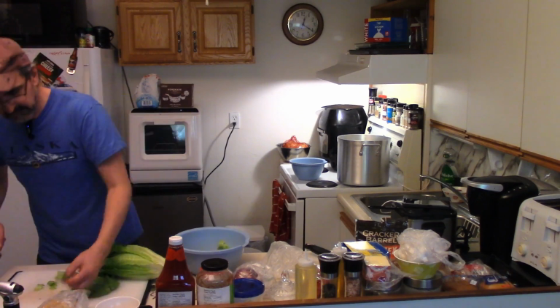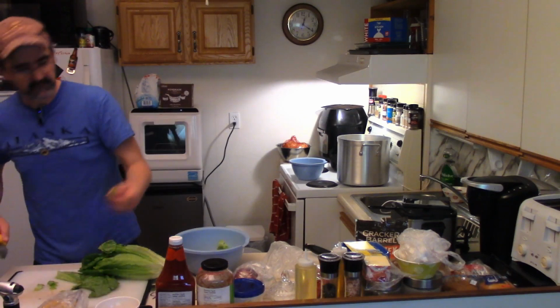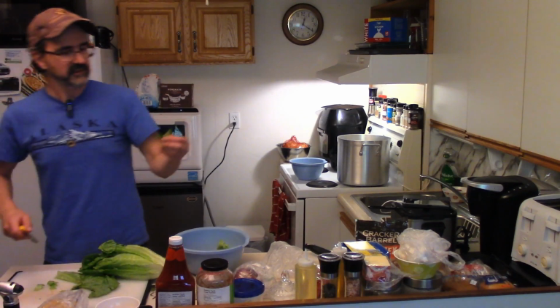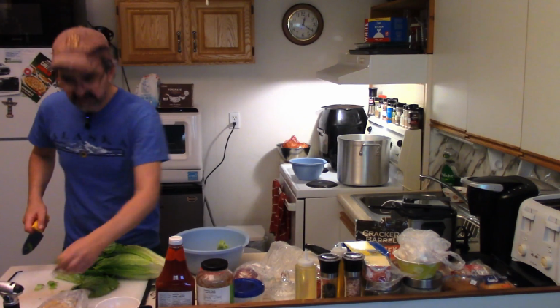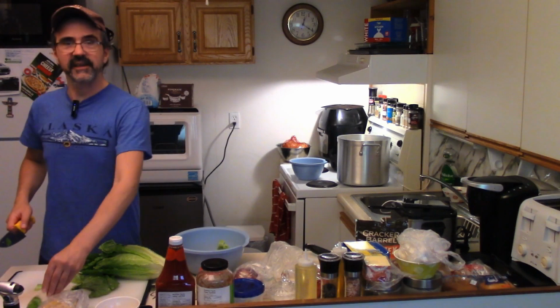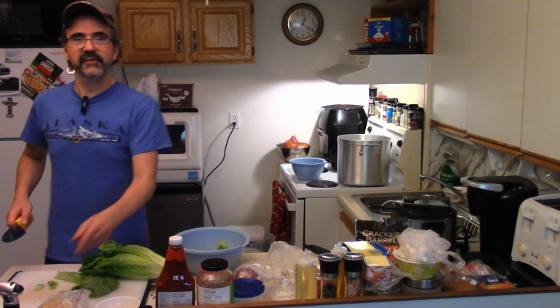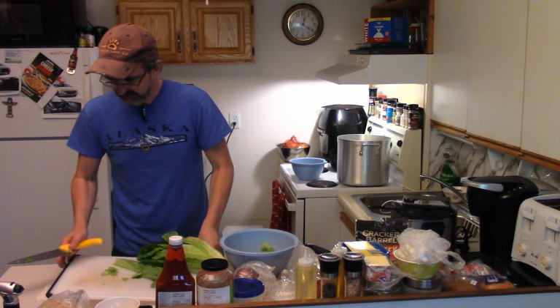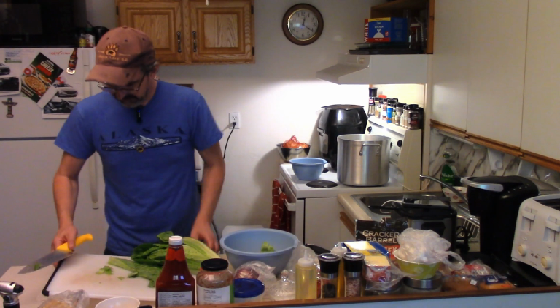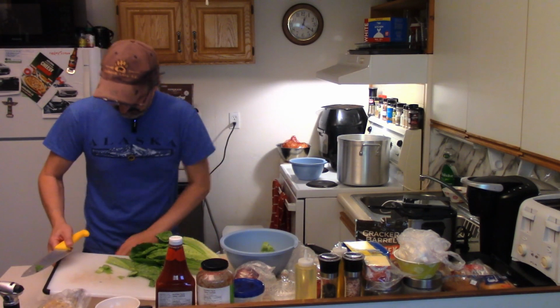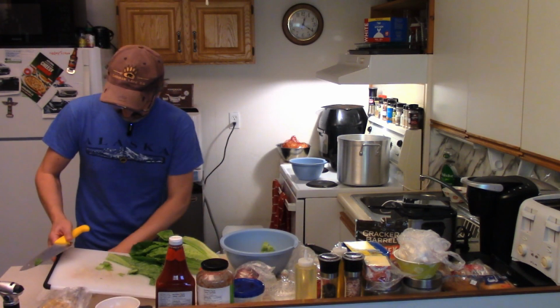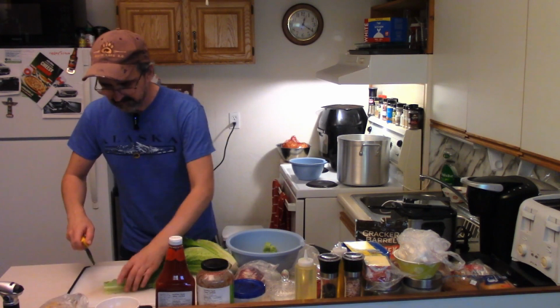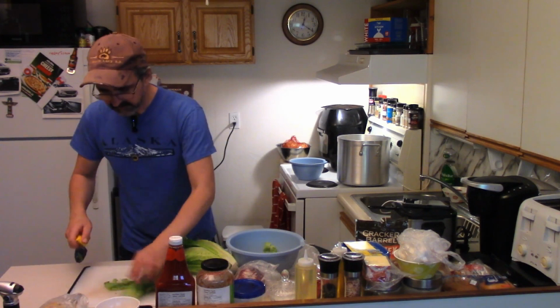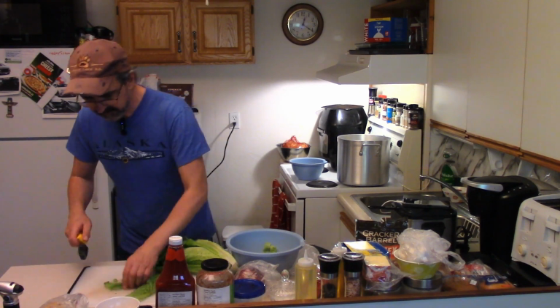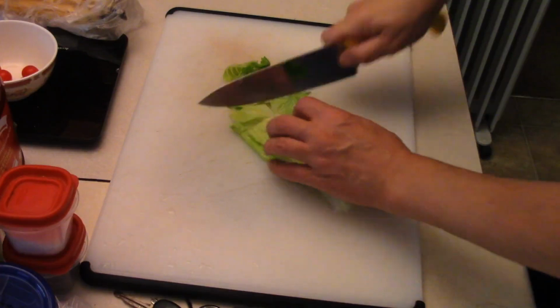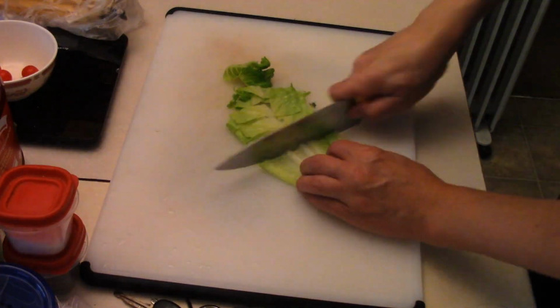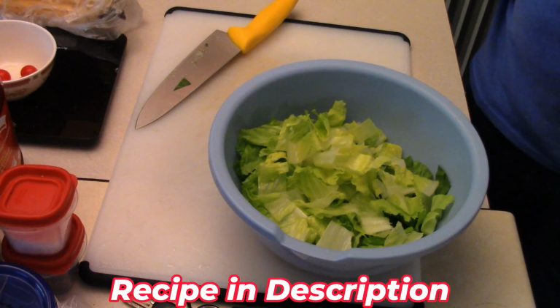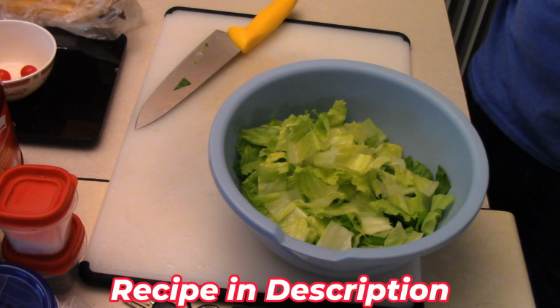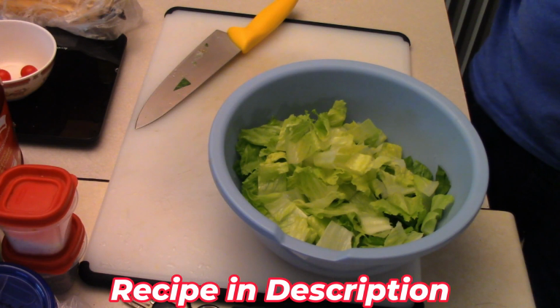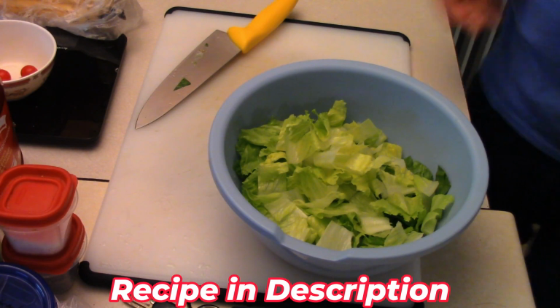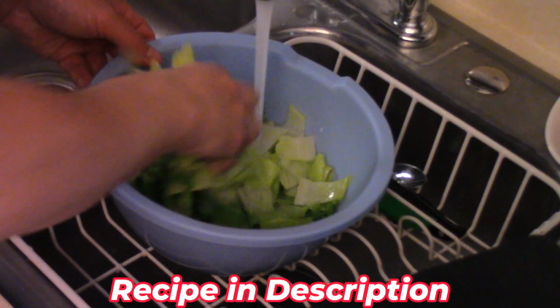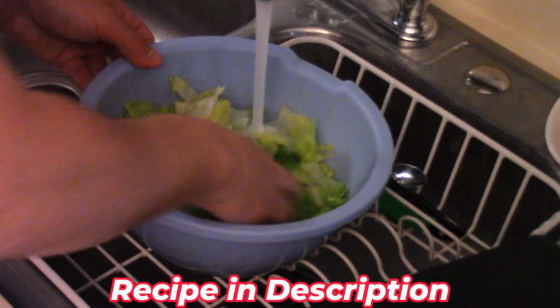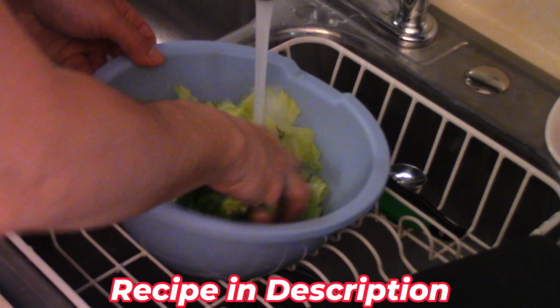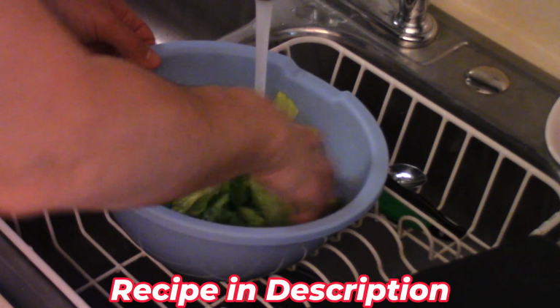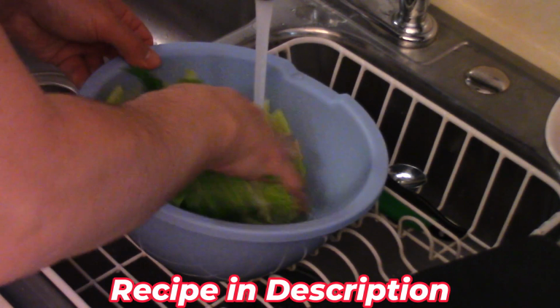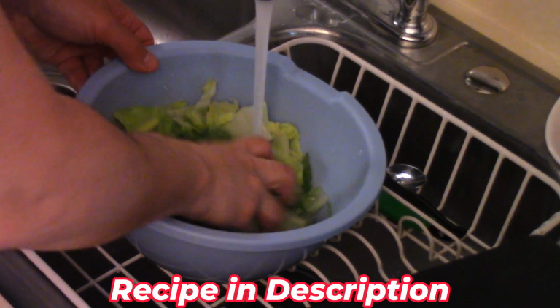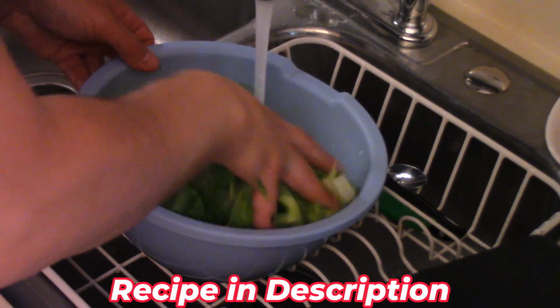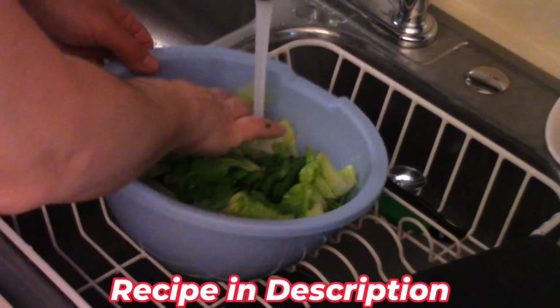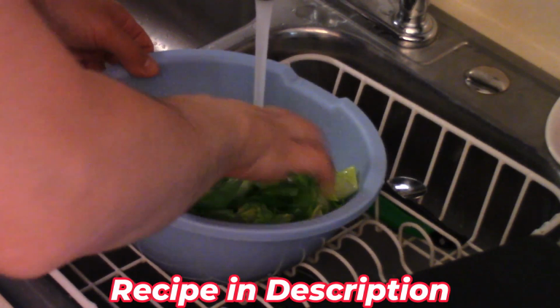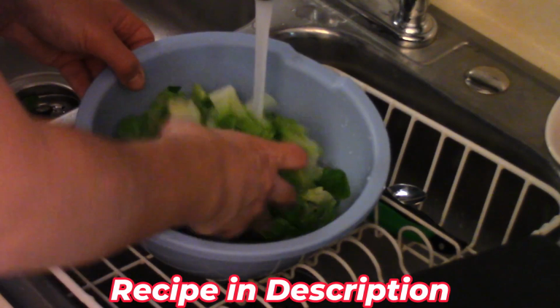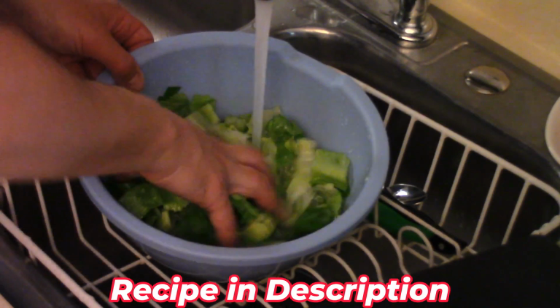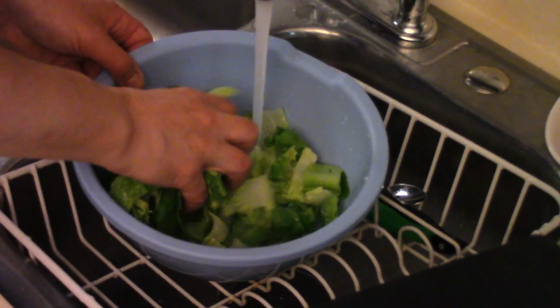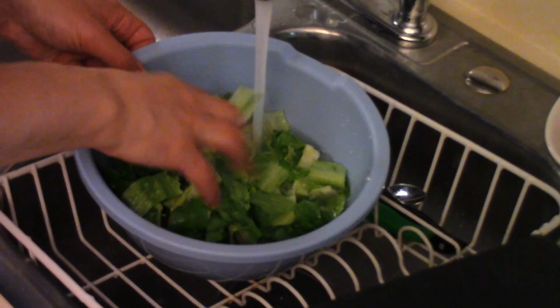Romaine lettuce — chop some of our lettuce. Then we wash our salad, soak it and wash it up. Then we'll spin our salad.